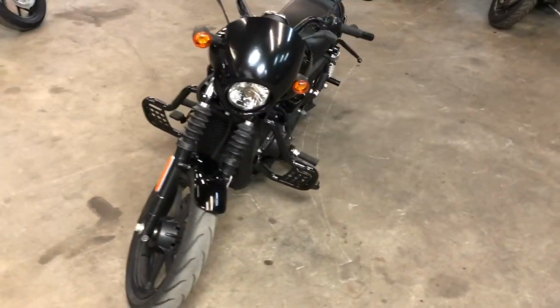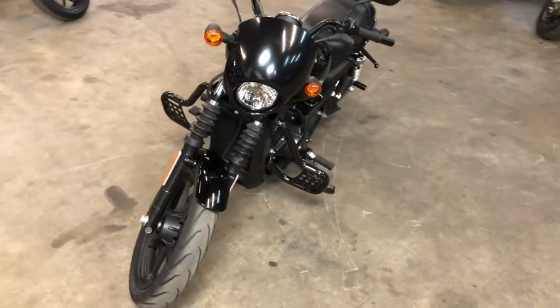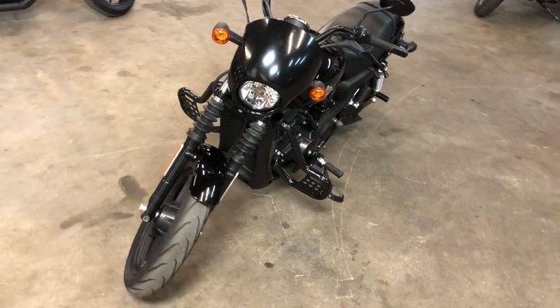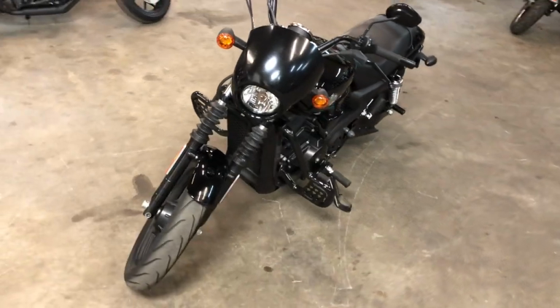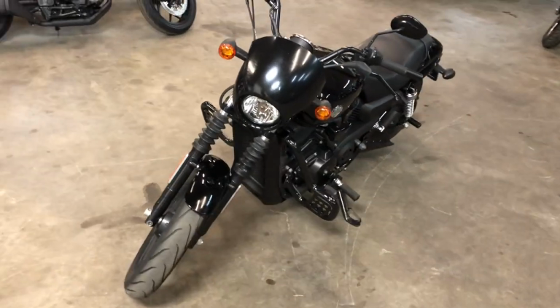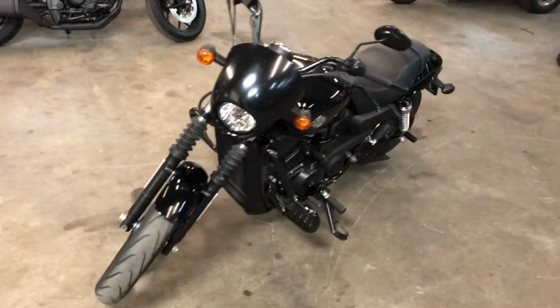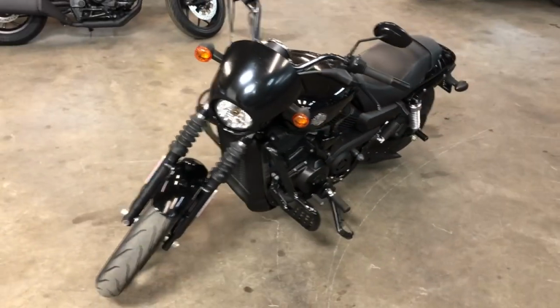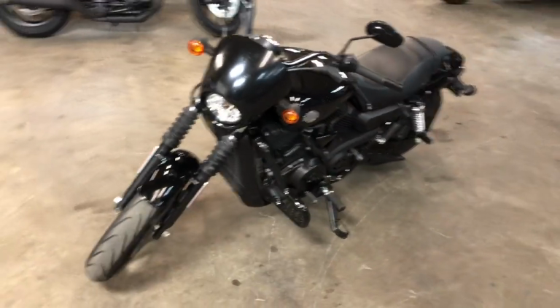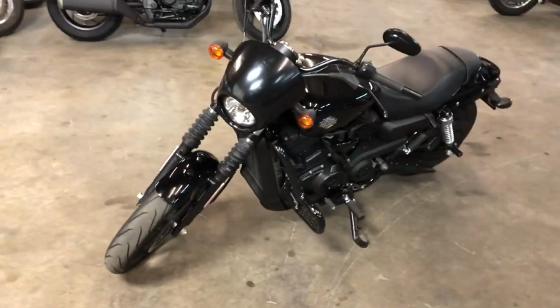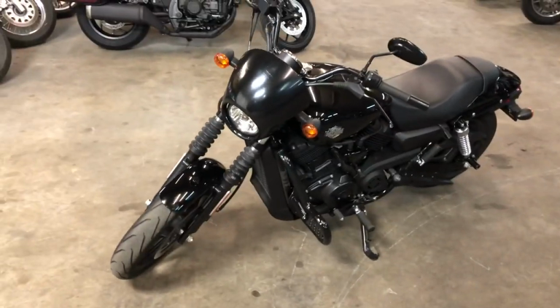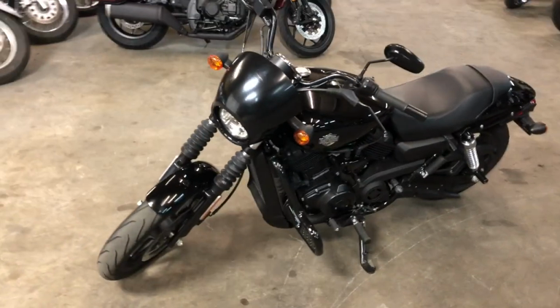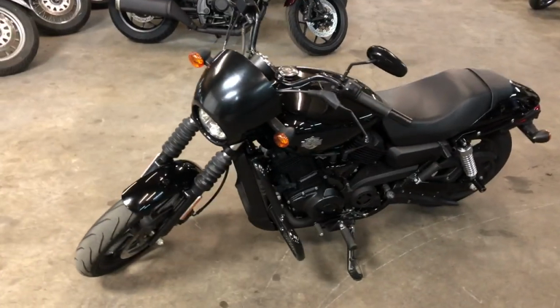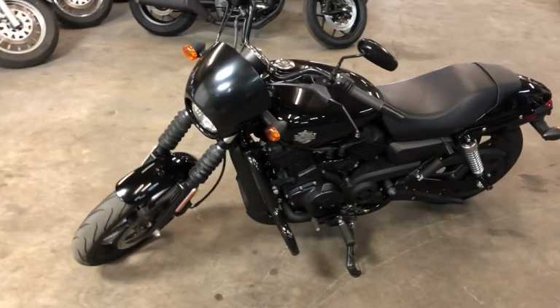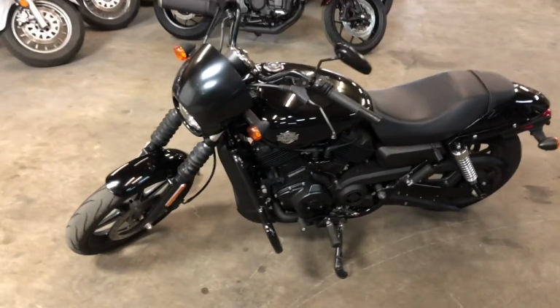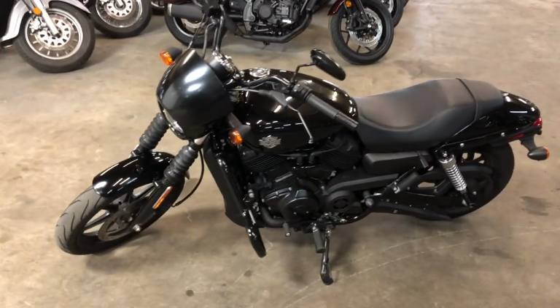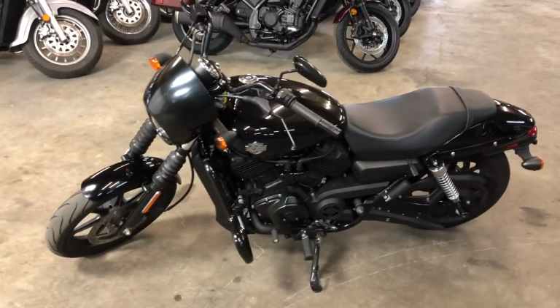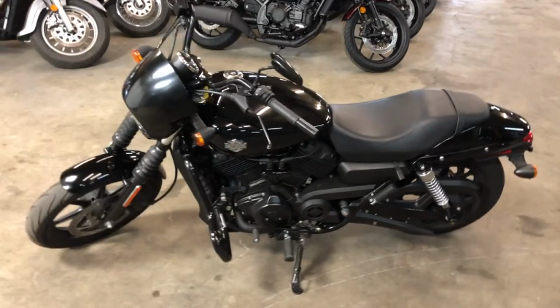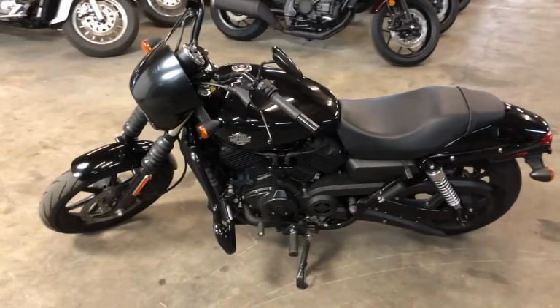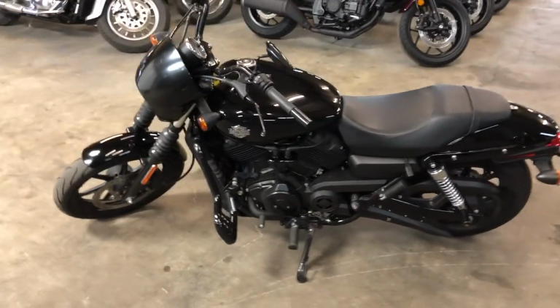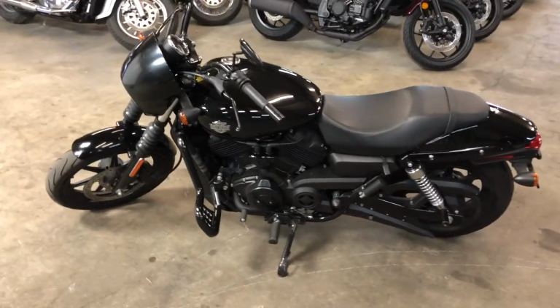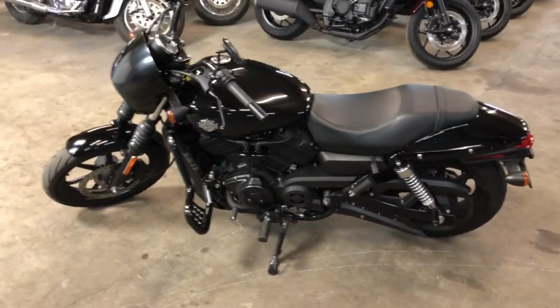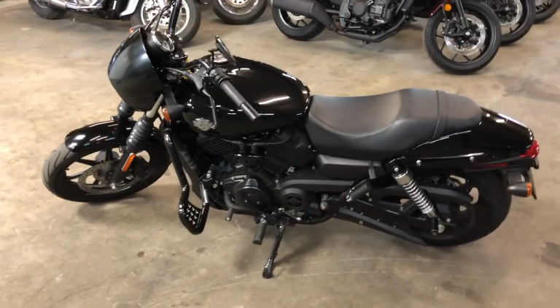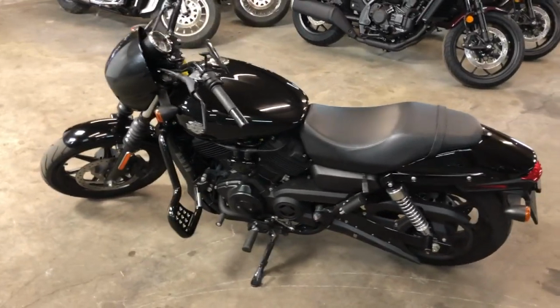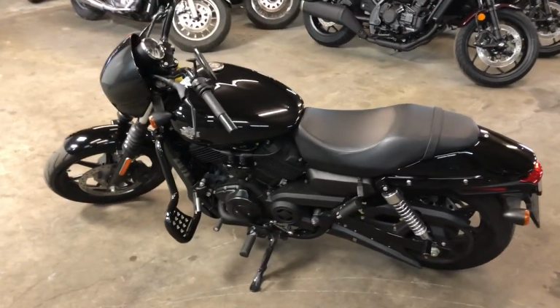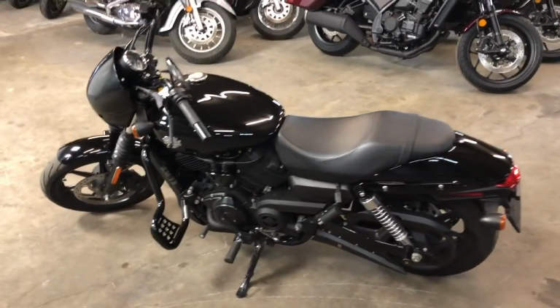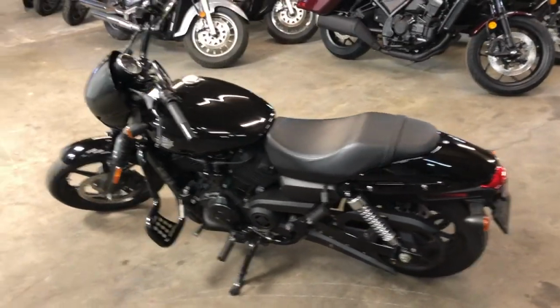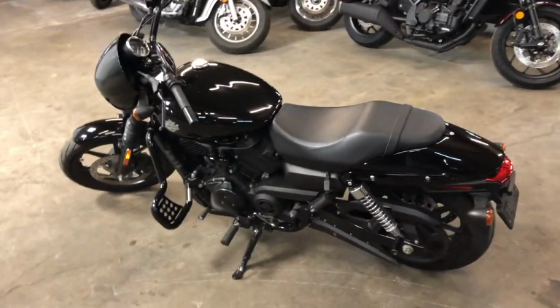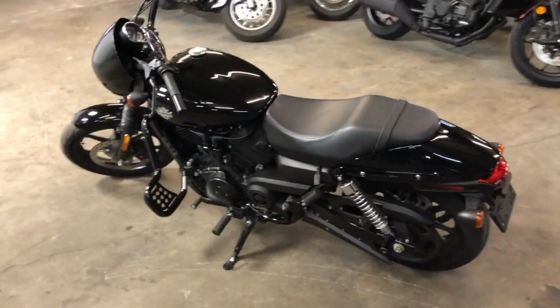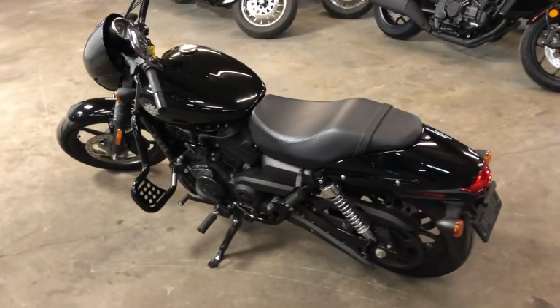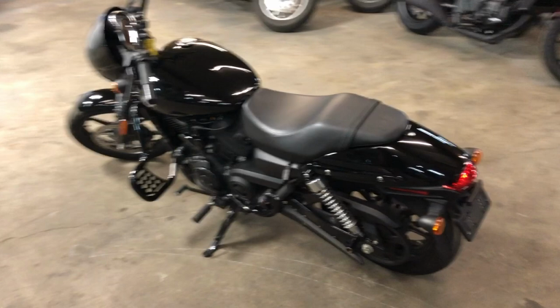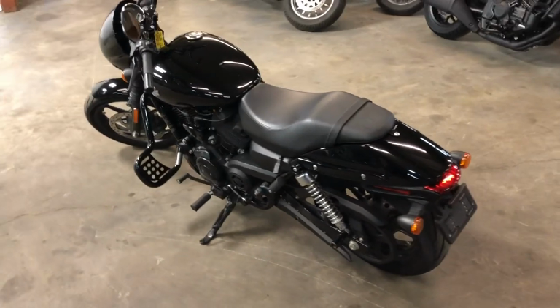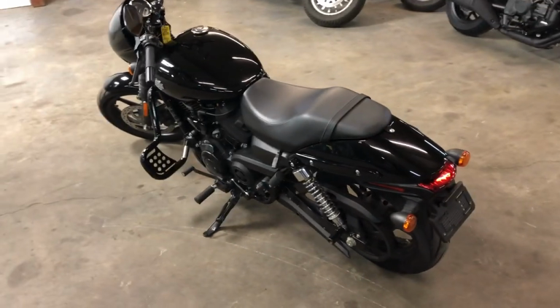Got the blackout package — high gloss vivid black paint, blacked out rims, blacked out front end, blacked out motor, custom exhaust, custom engine guards. Just serviced at the dealership, this thing is inspected.